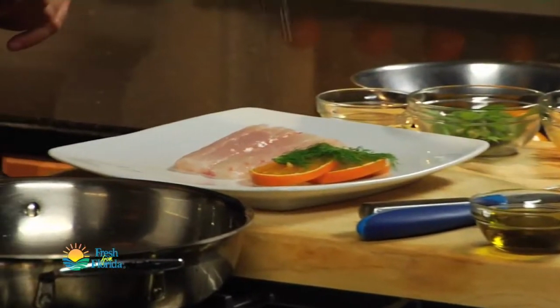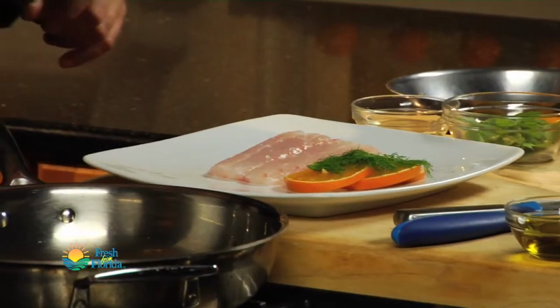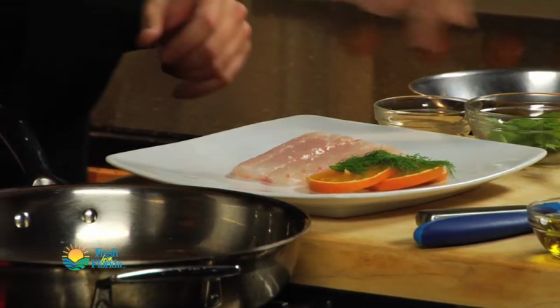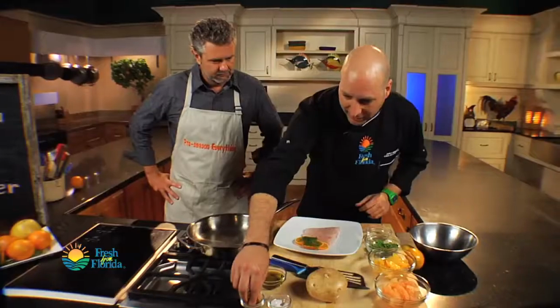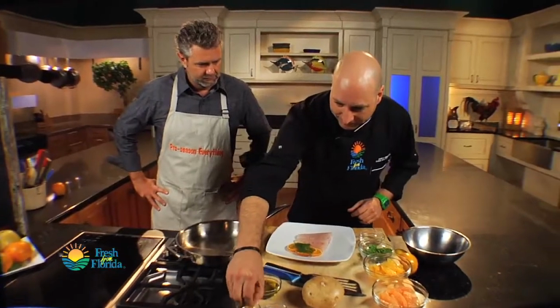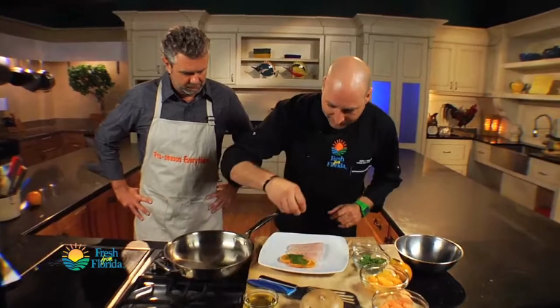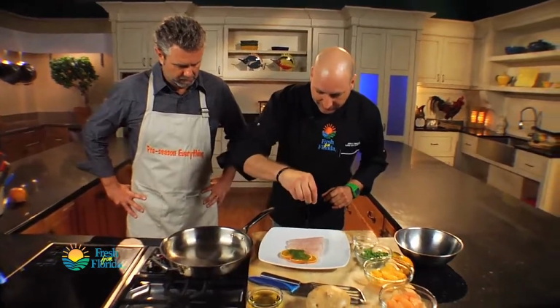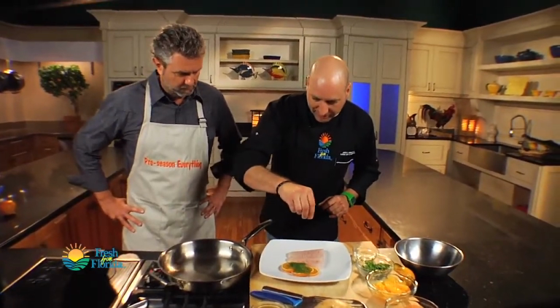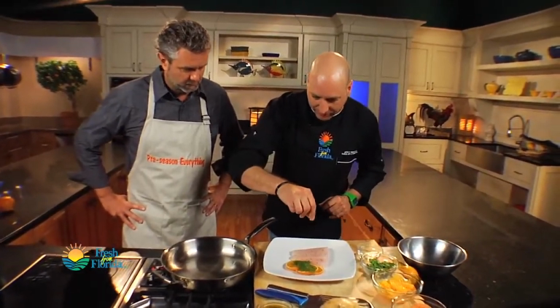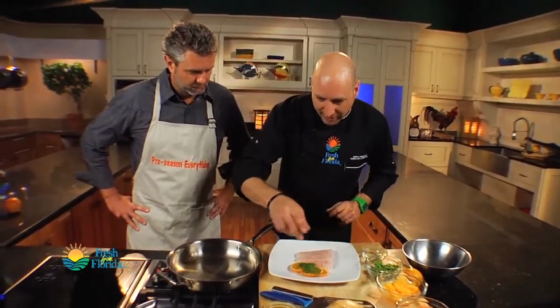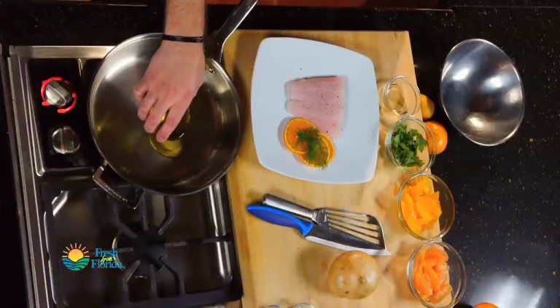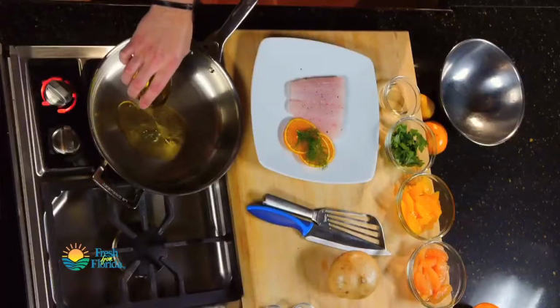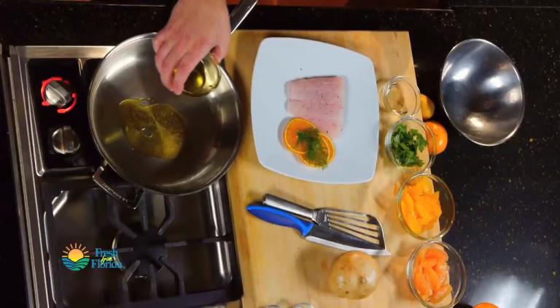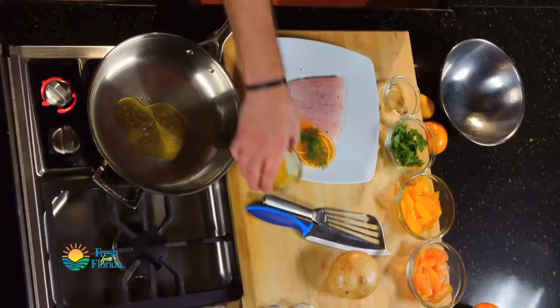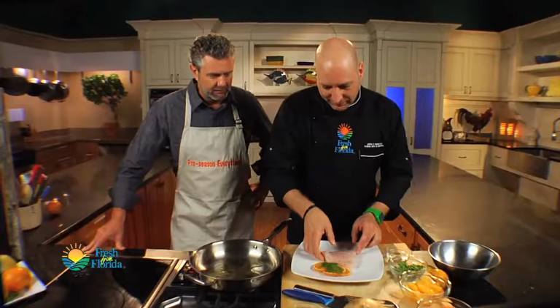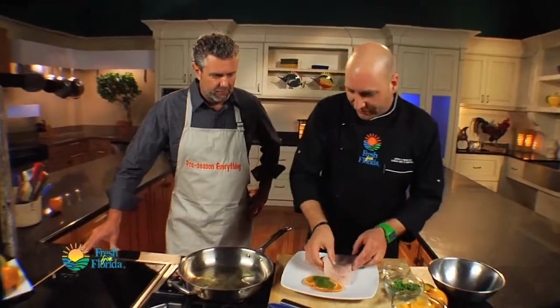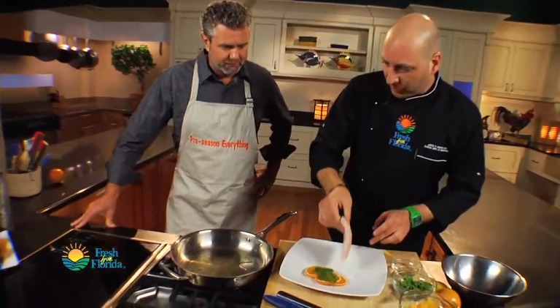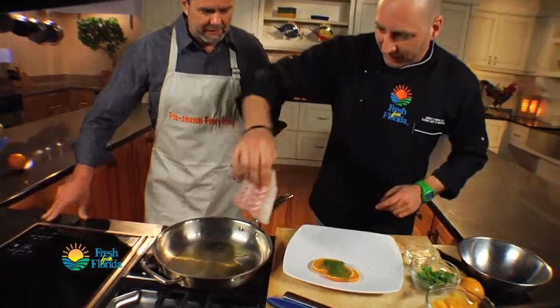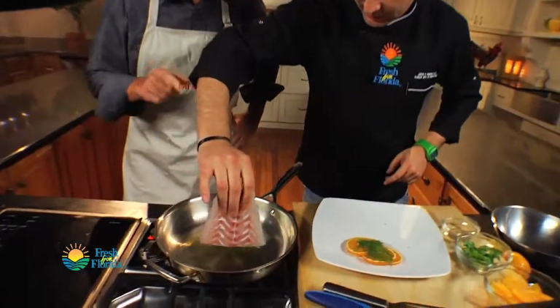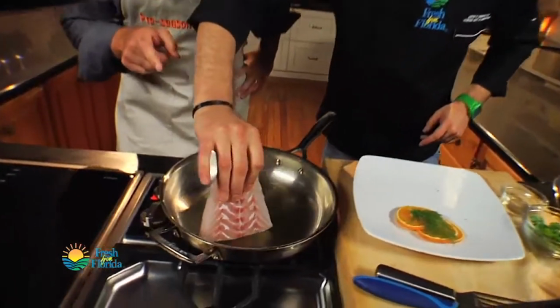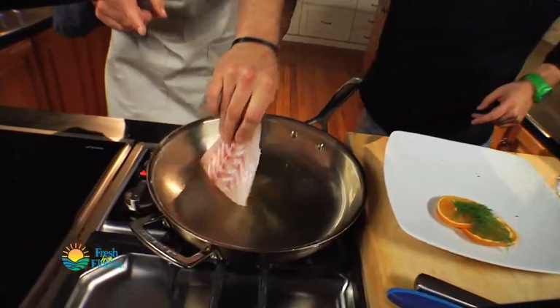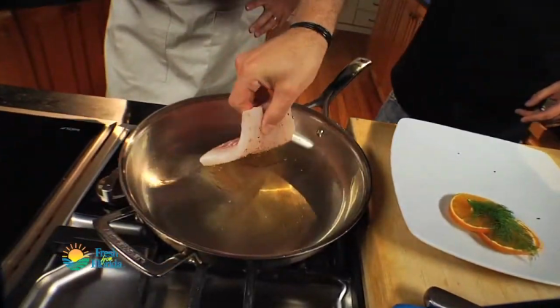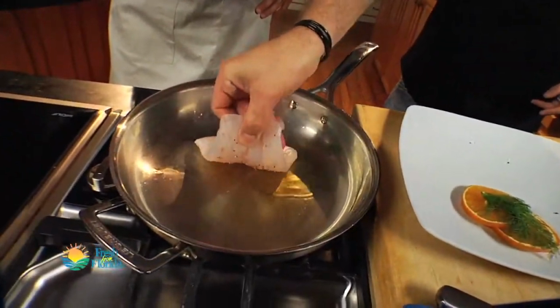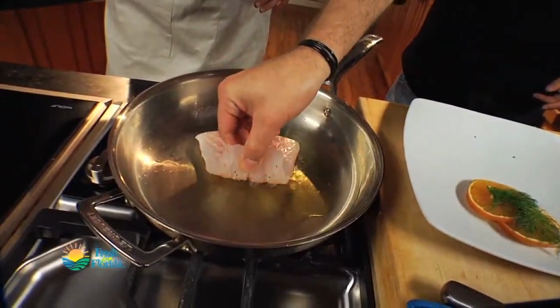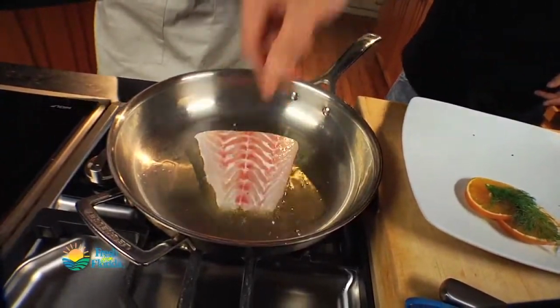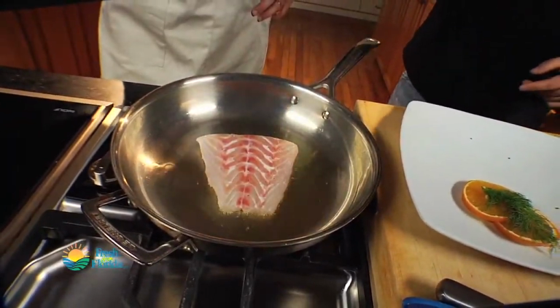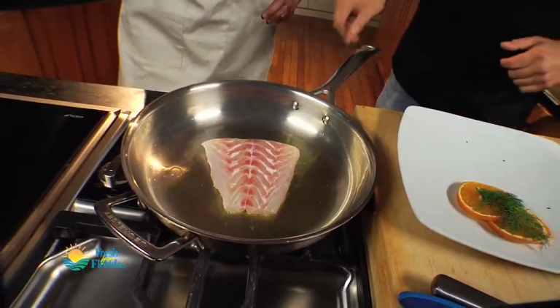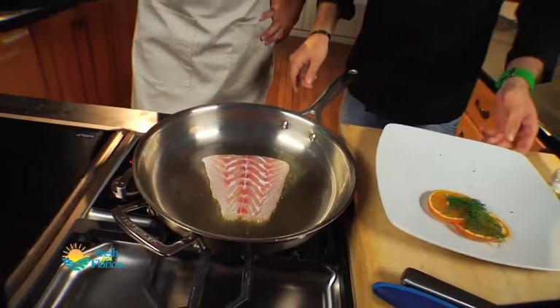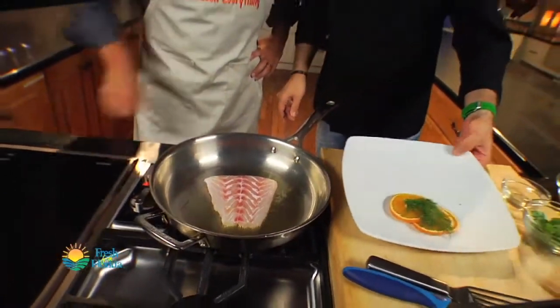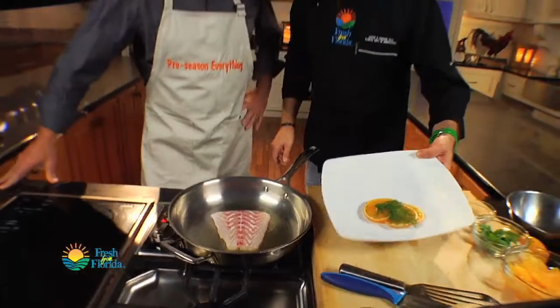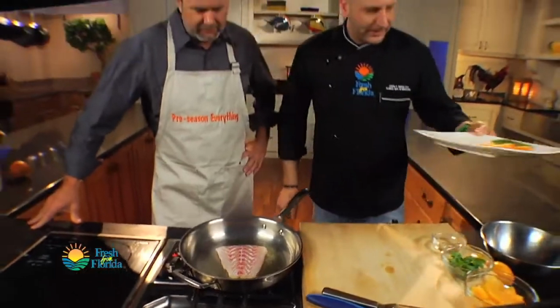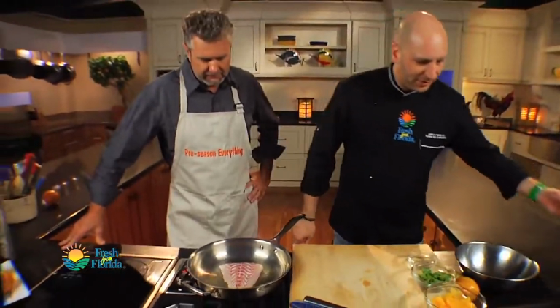Sea salt going on, a little bit of pepper going on, olive oil going in the pan, filet of fish going in. And you can tell that fish looks fresh — look at how clear it is. It's a really nice piece of fish right there.